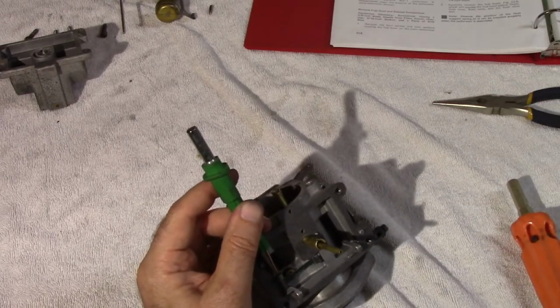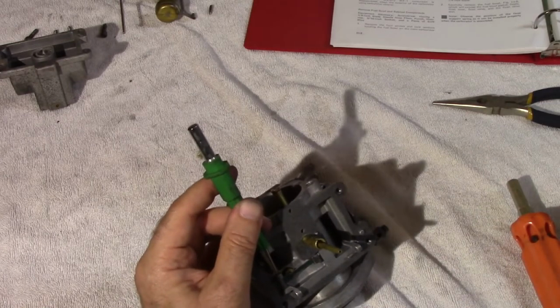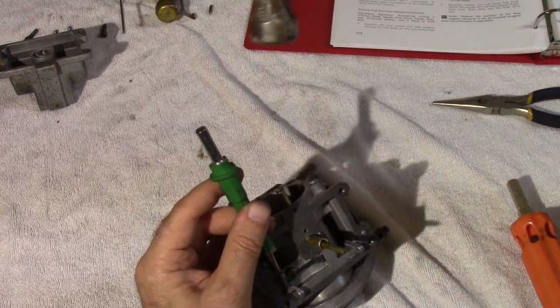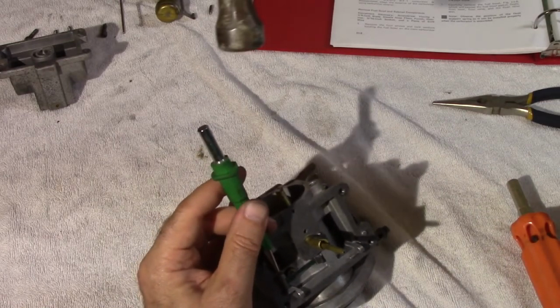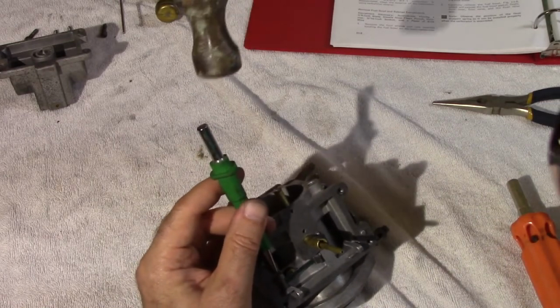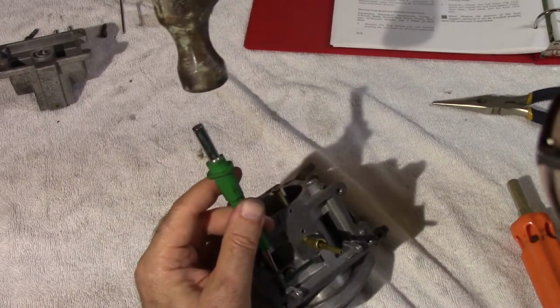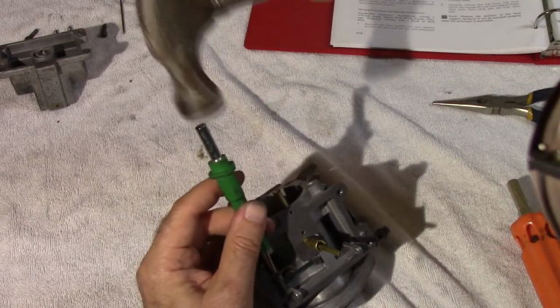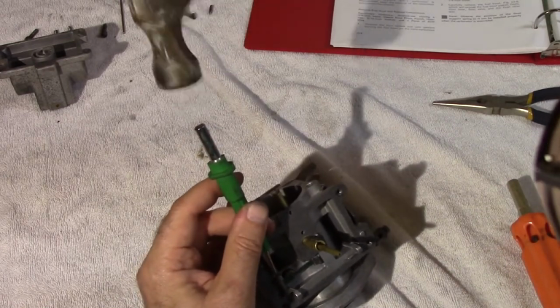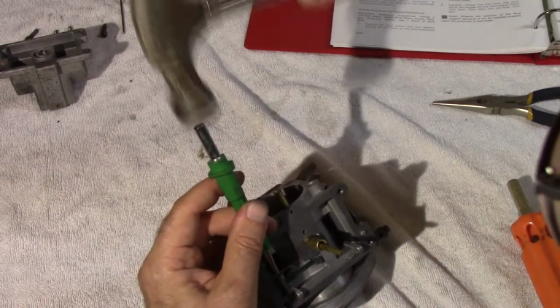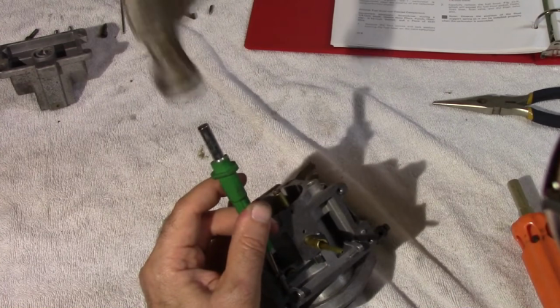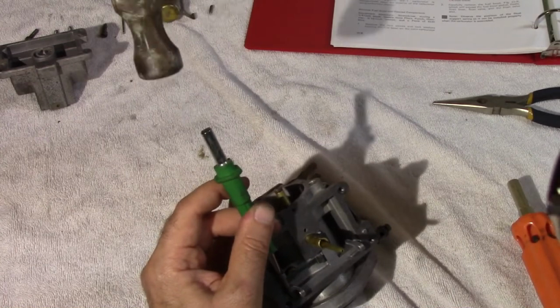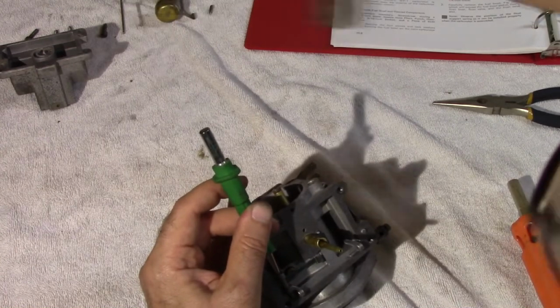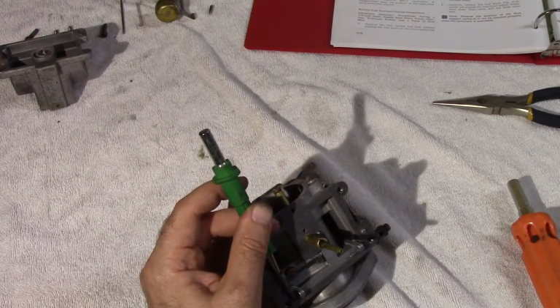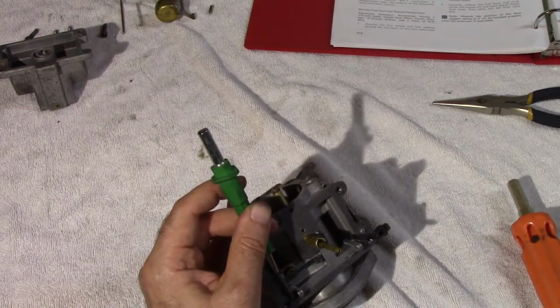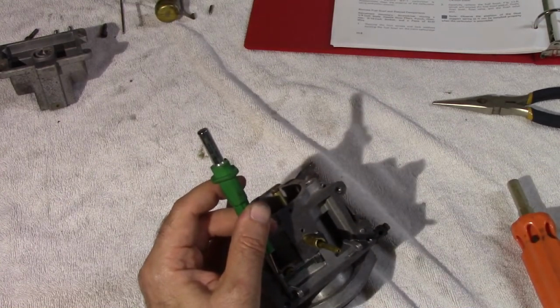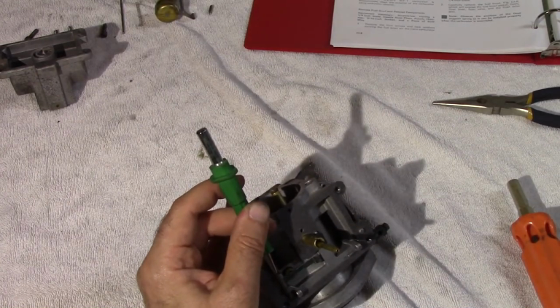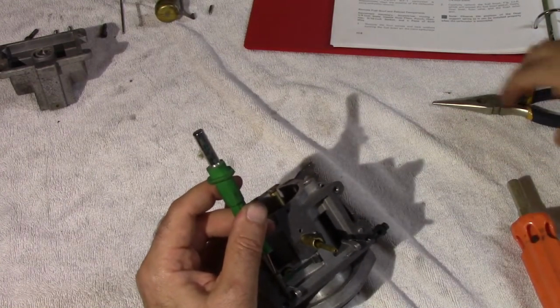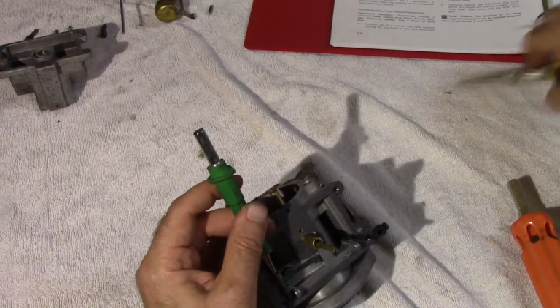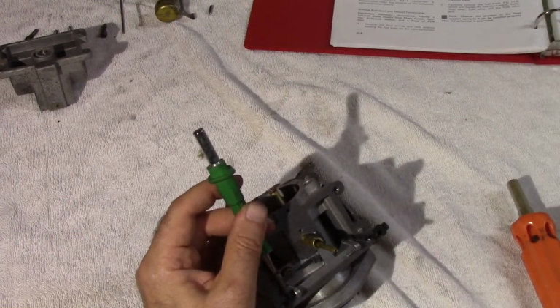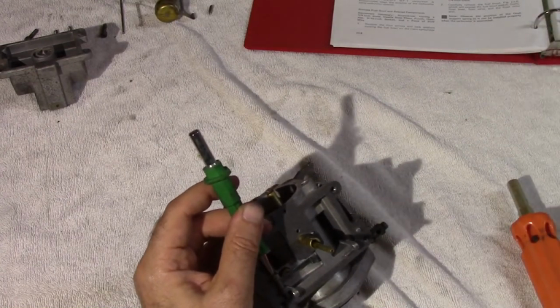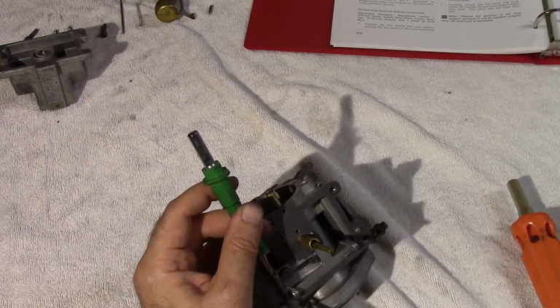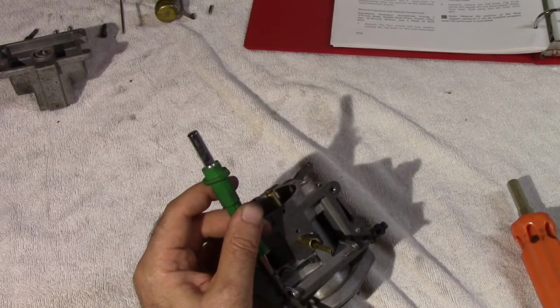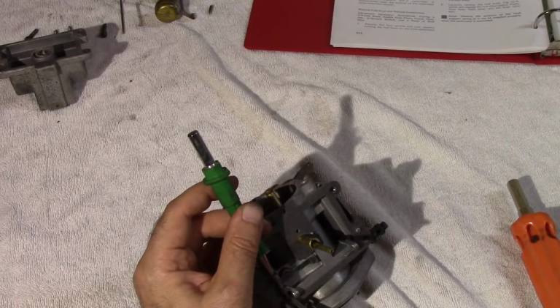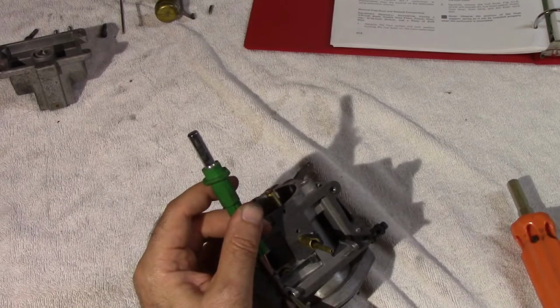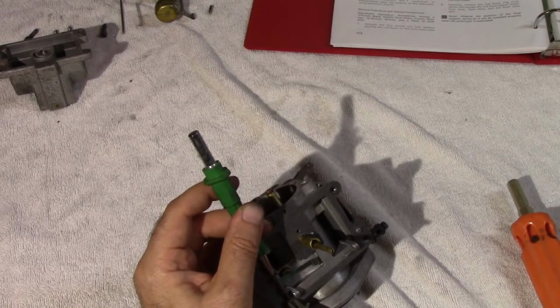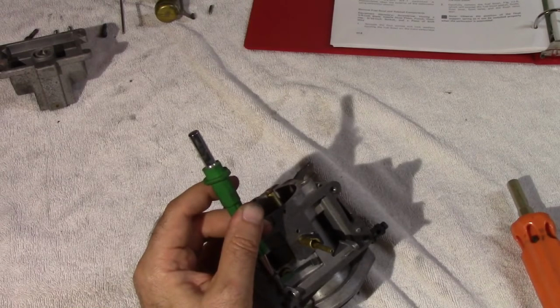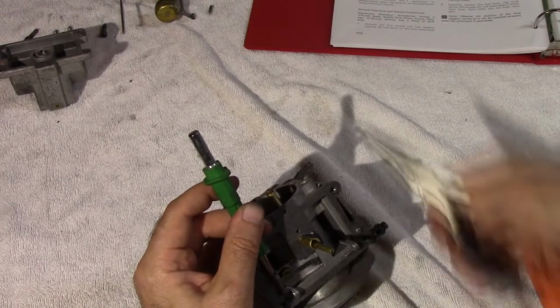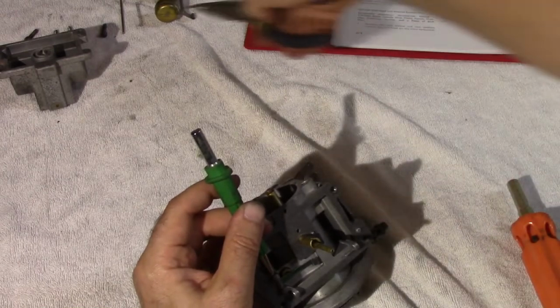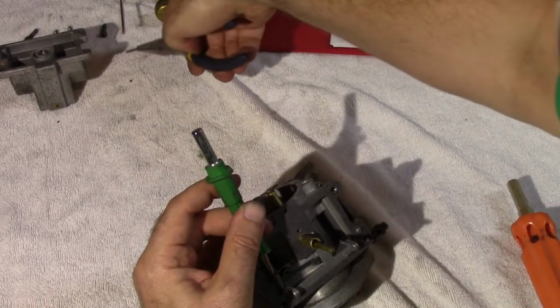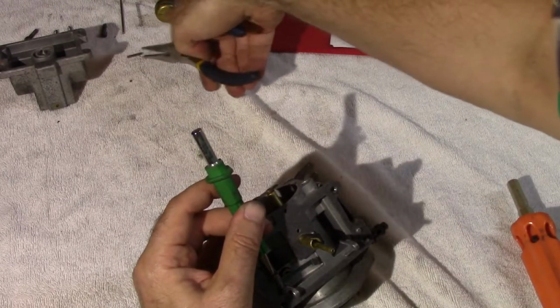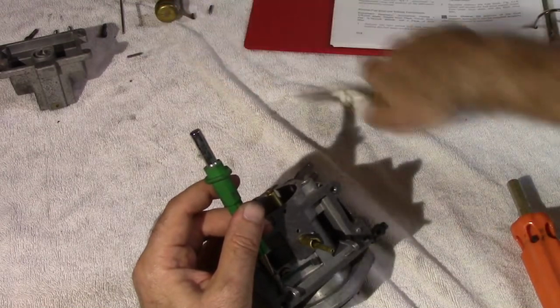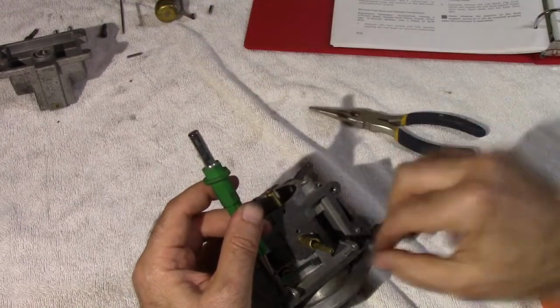So we get a hammer and give it a little knock. Careful — she'll pop out. You can see the end is knurled a little bit. Pull that out and put it safely away.